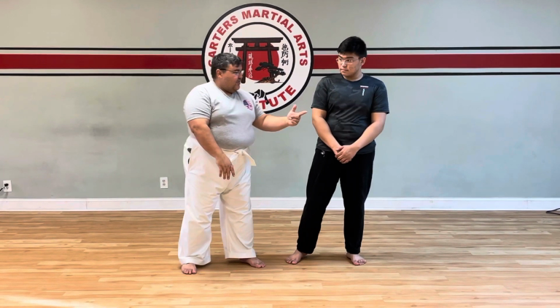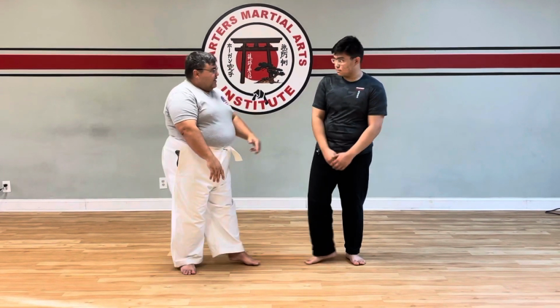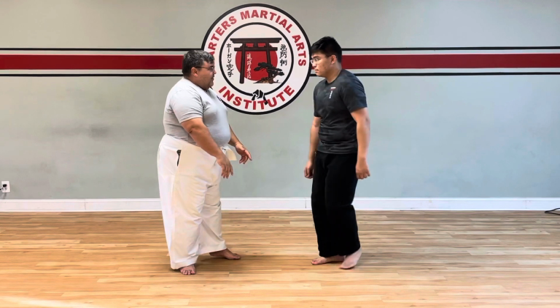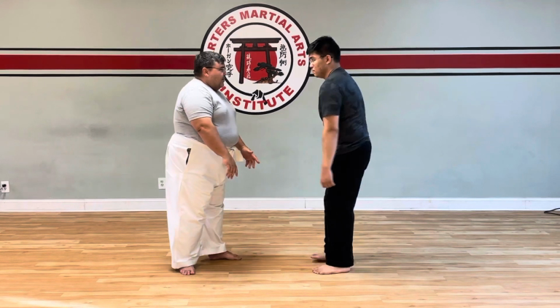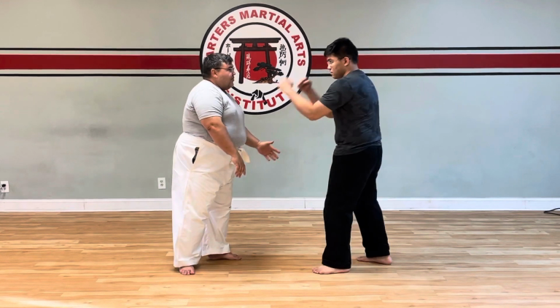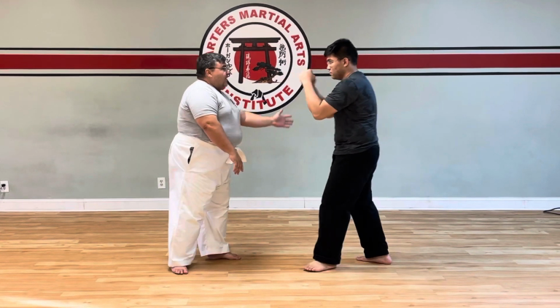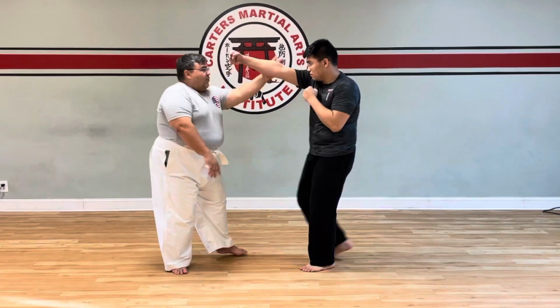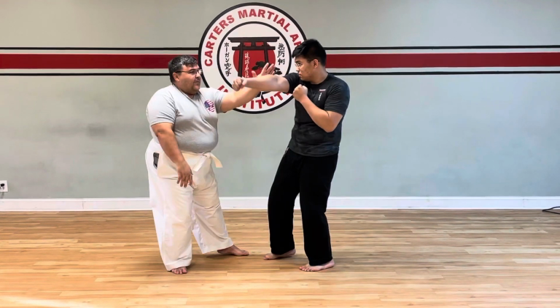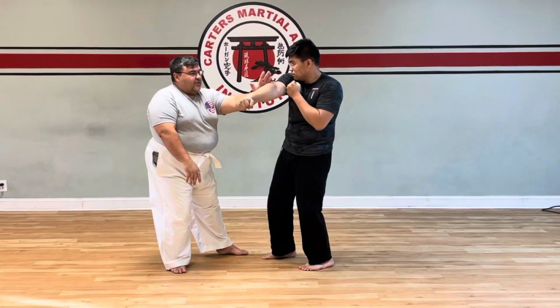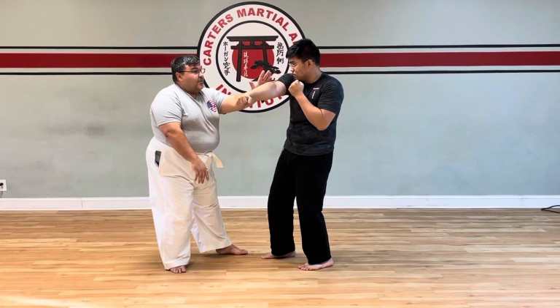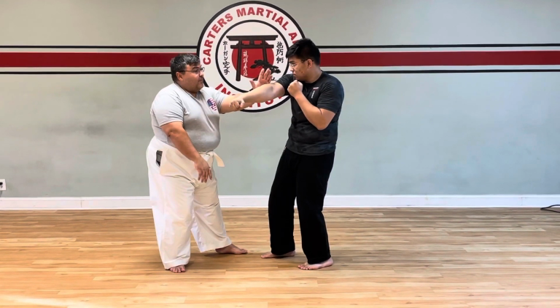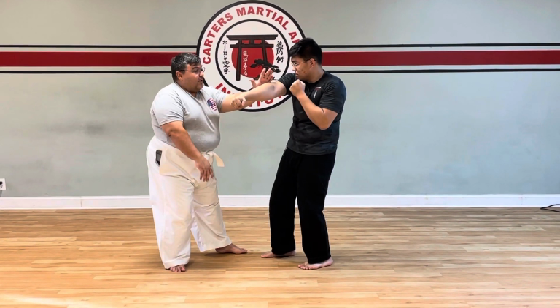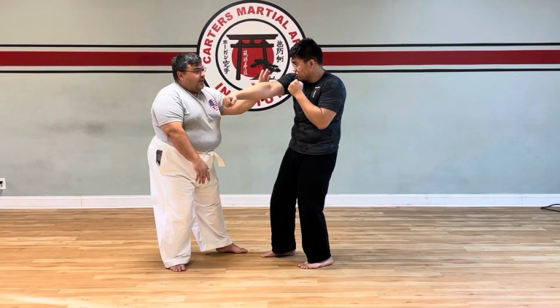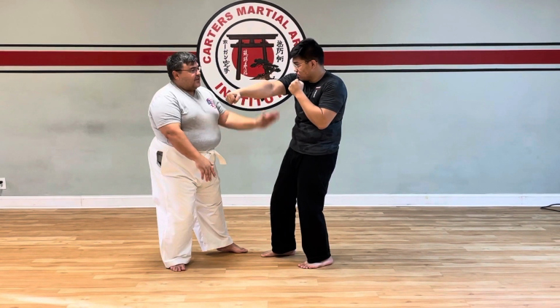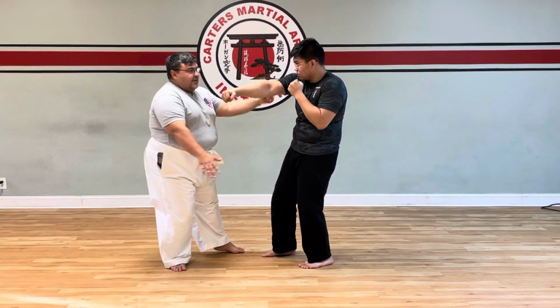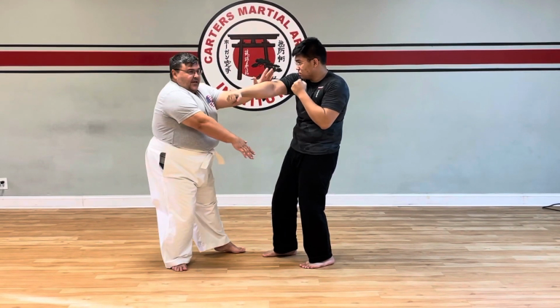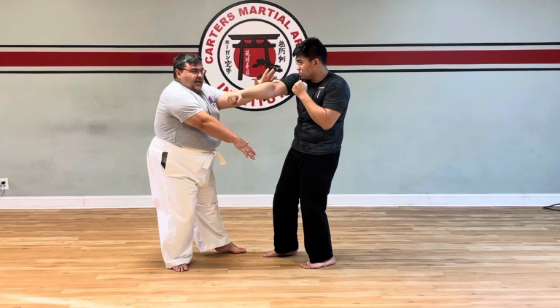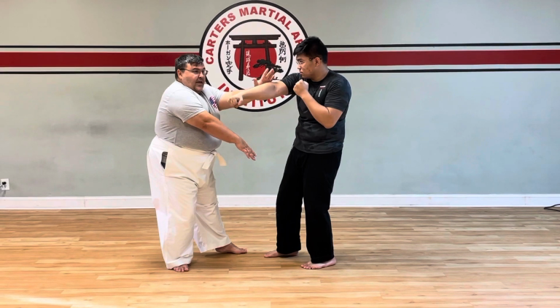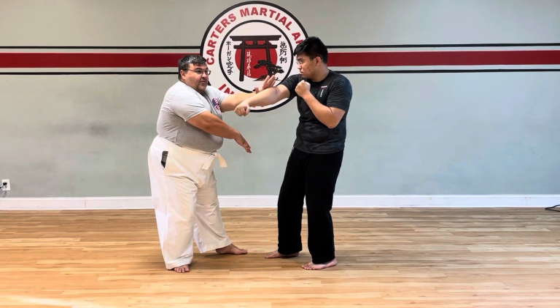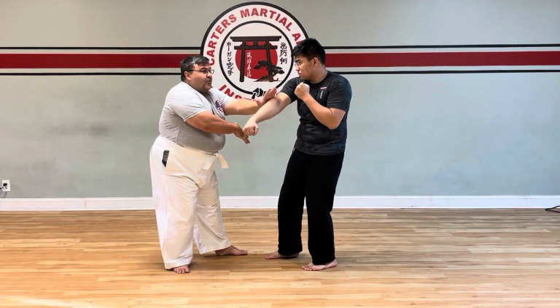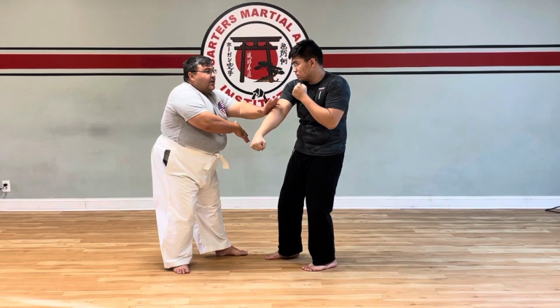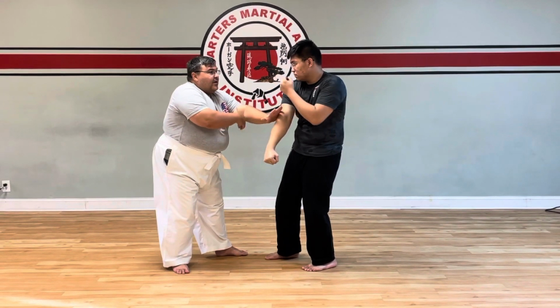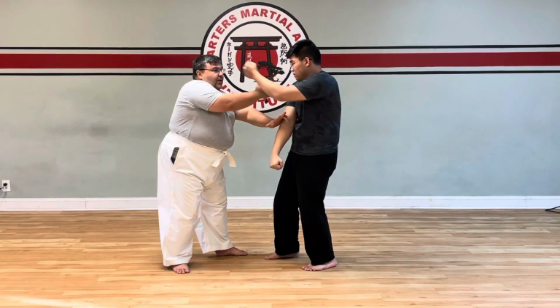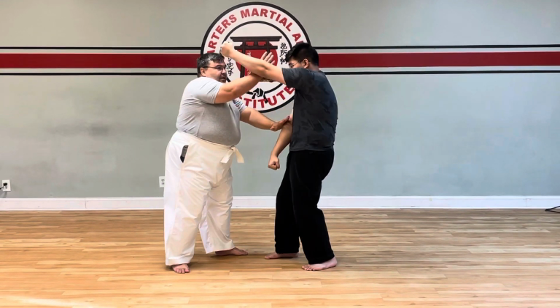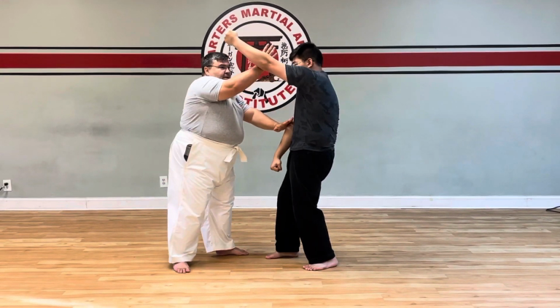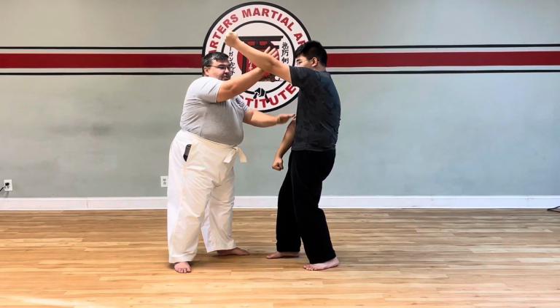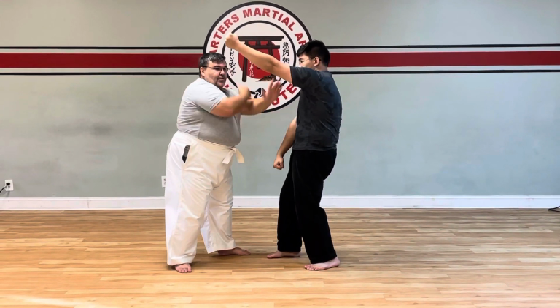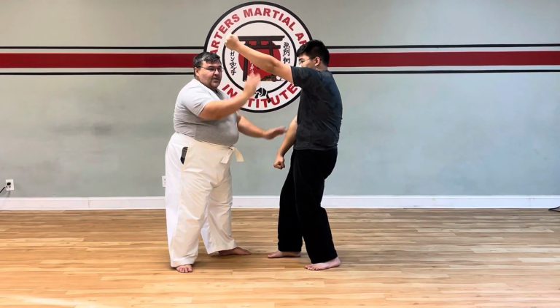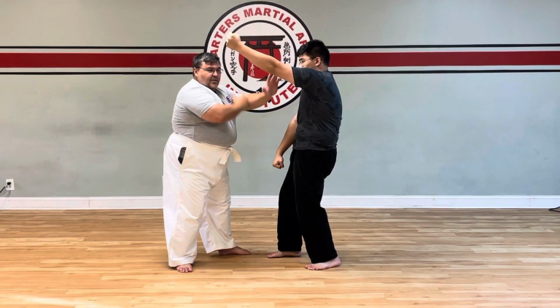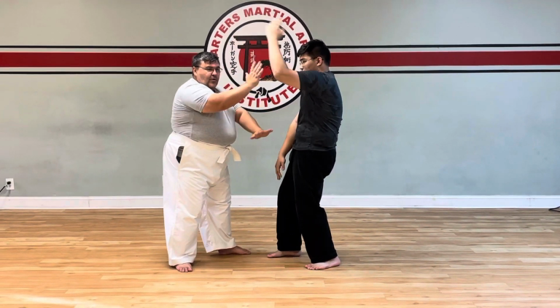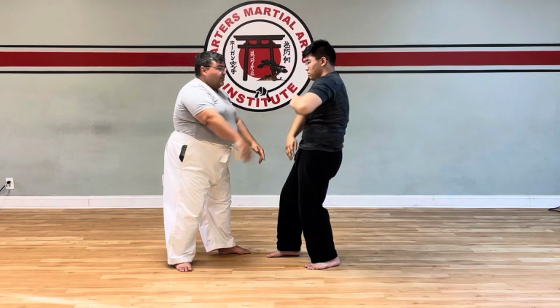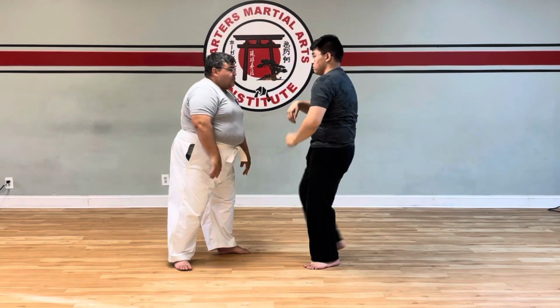So if Melvin comes through with a punch on one, I'm actually going to work on the outside, keeping the hands through, working into my windmill drill.